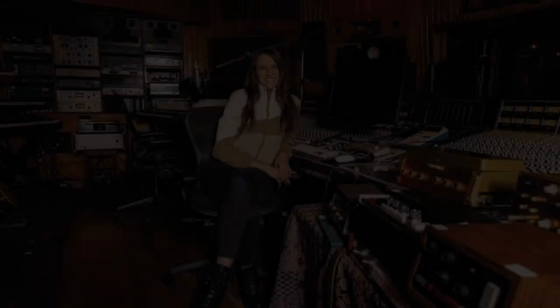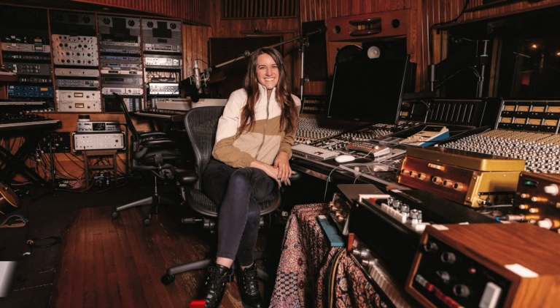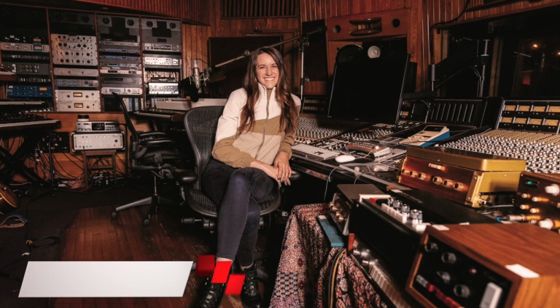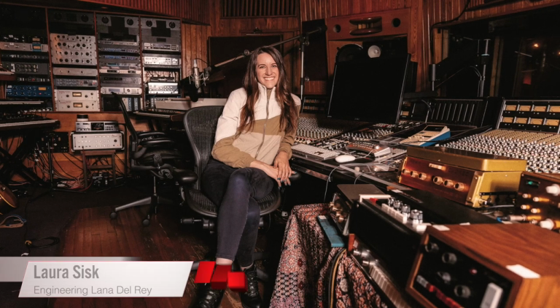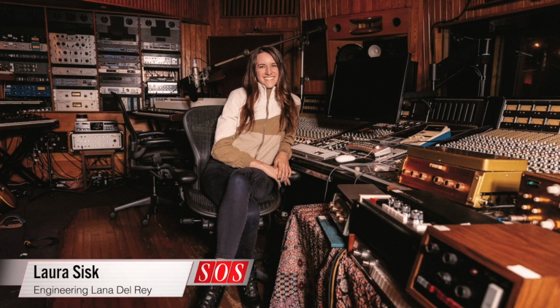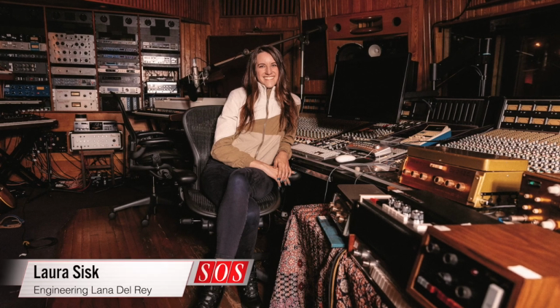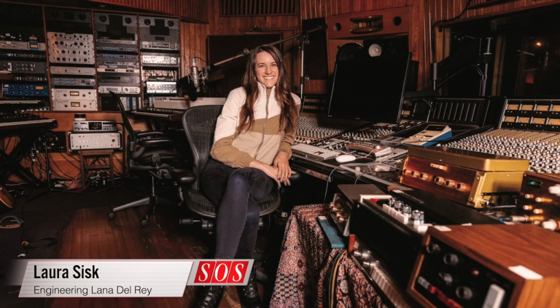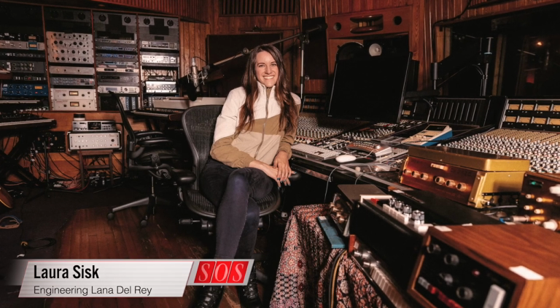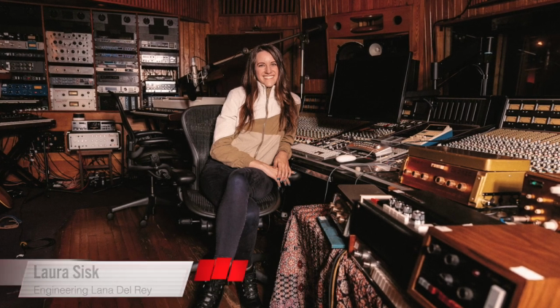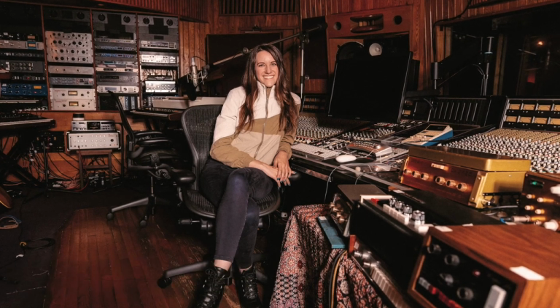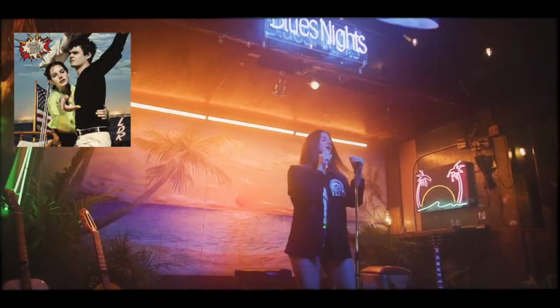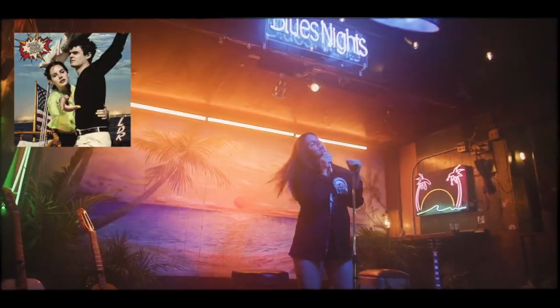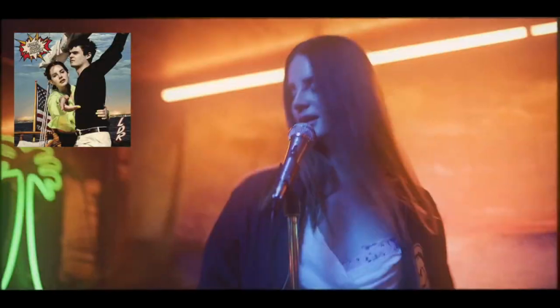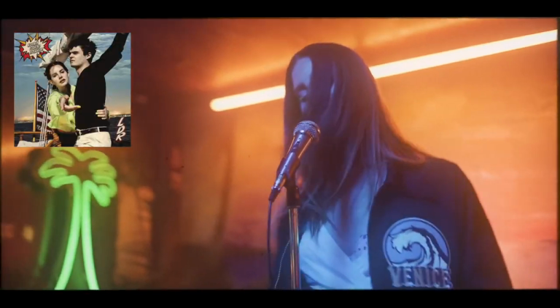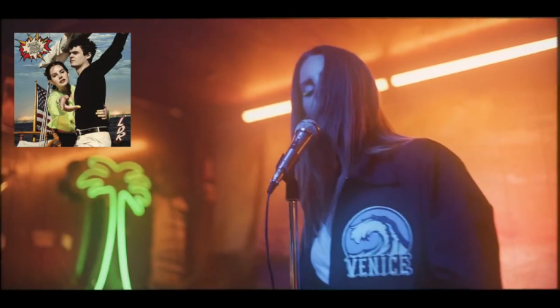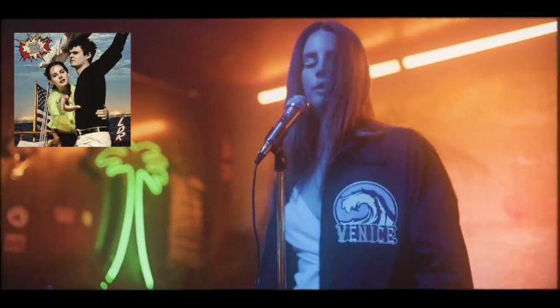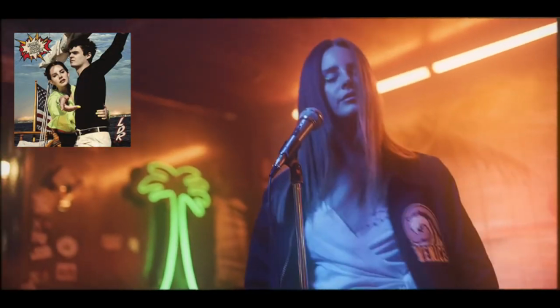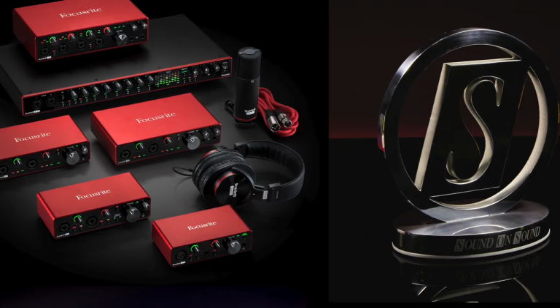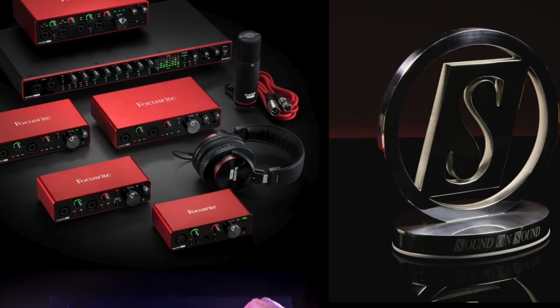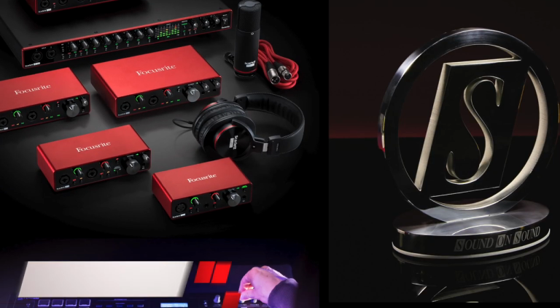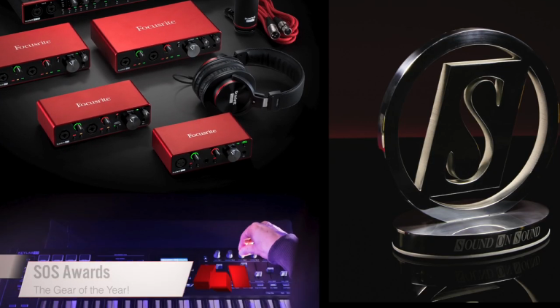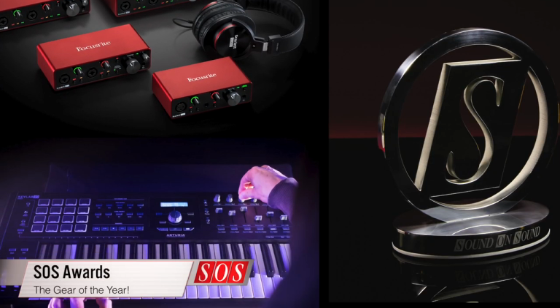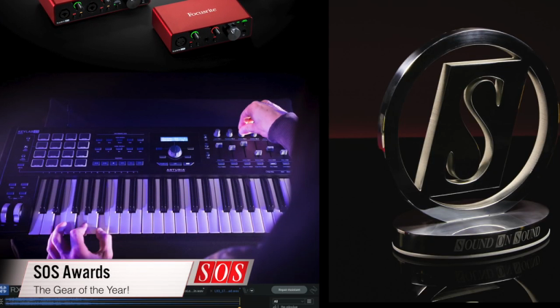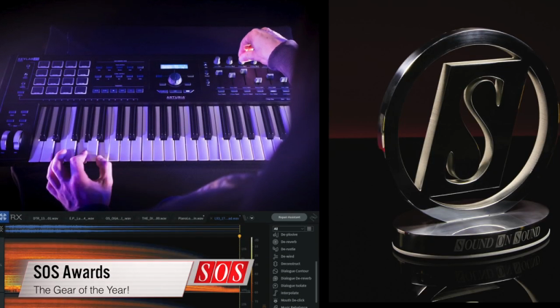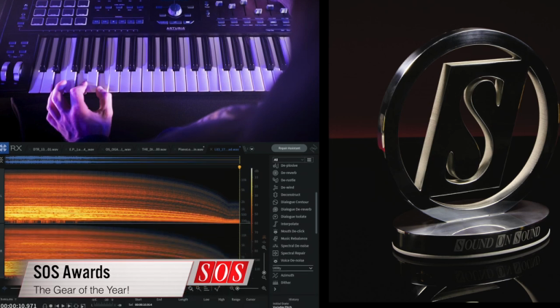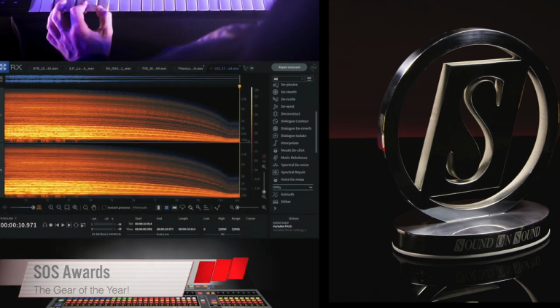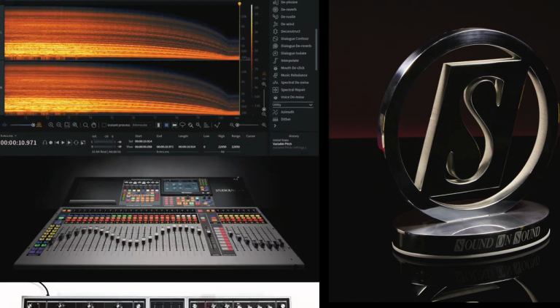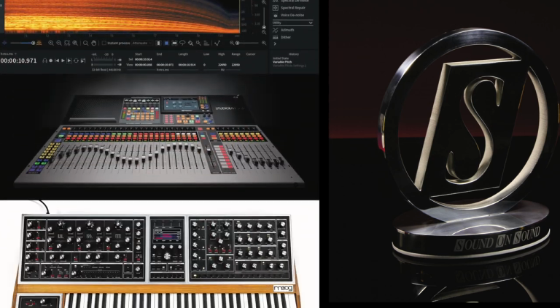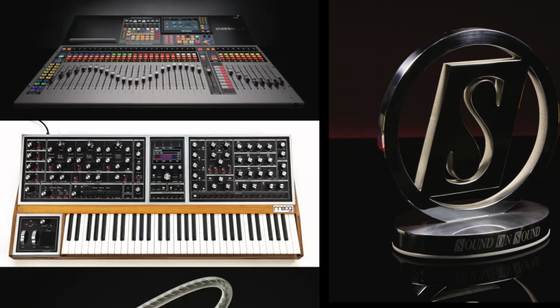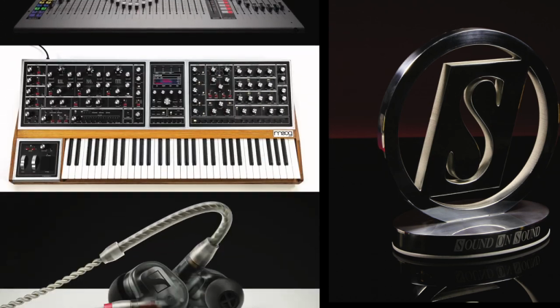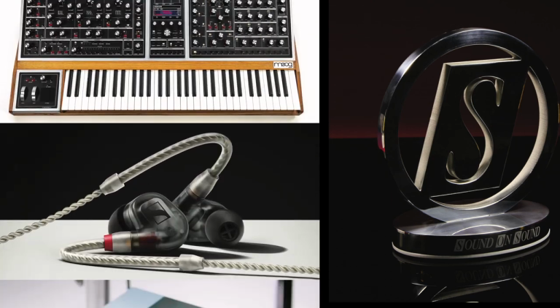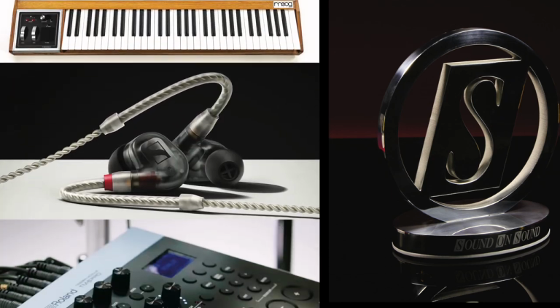Plus, engineer Laura Sisk is interviewed in detail about her key role in the recording of Lana Del Rey's latest album, and we publish this year's SOS Awards winners — the best gear of the past year, as chosen by you.